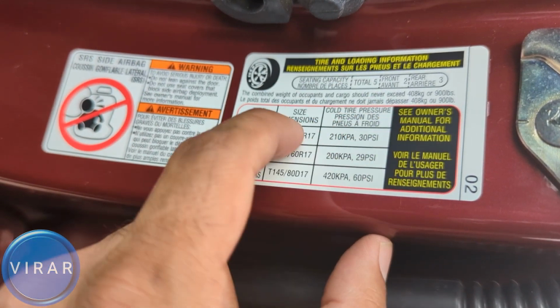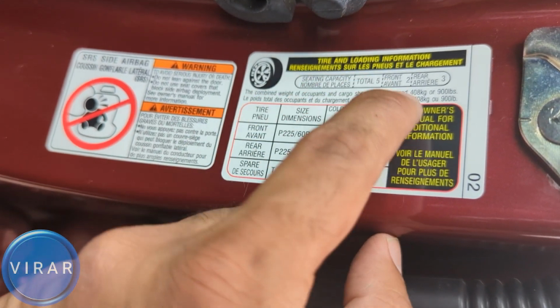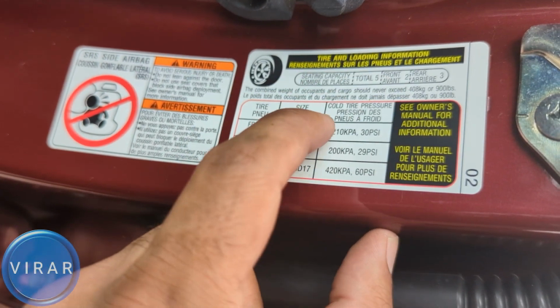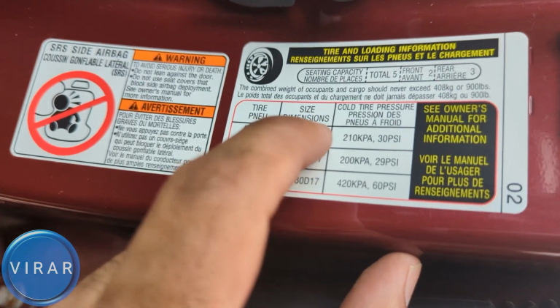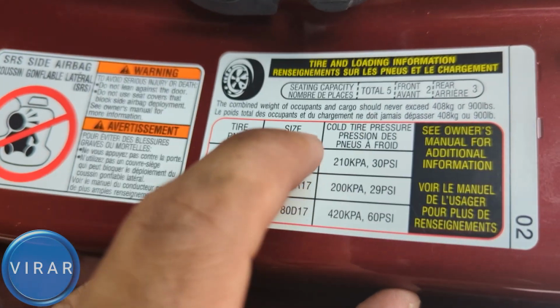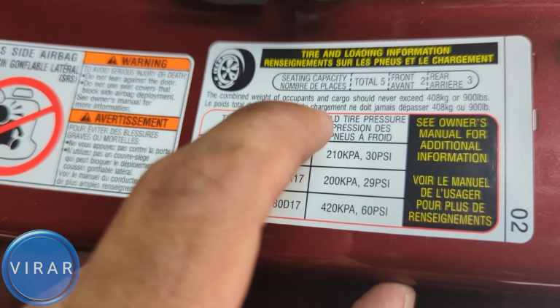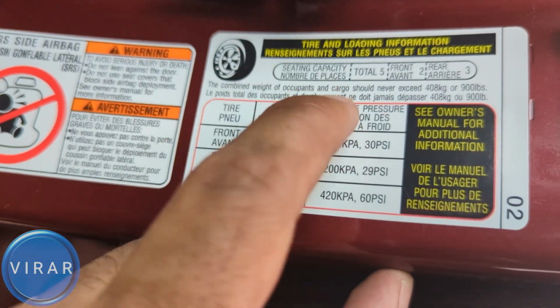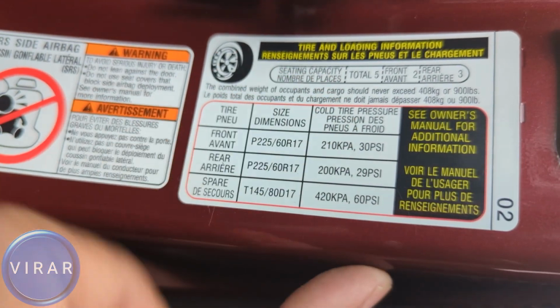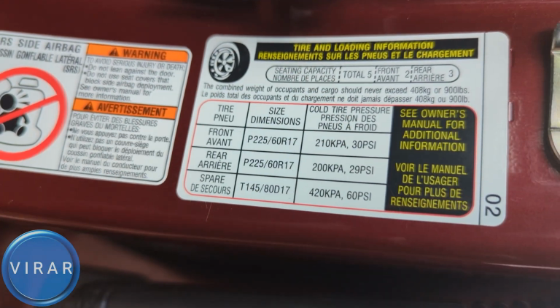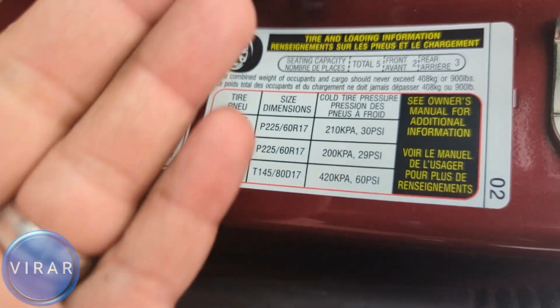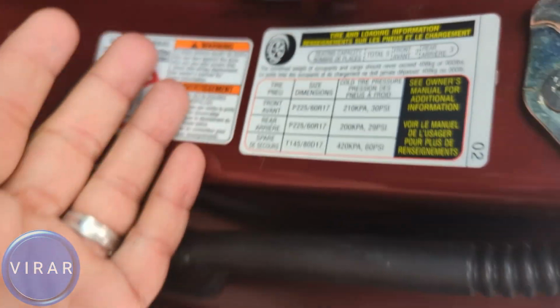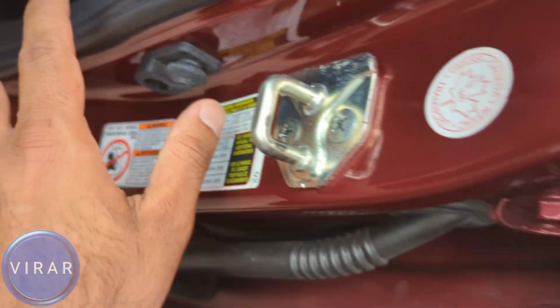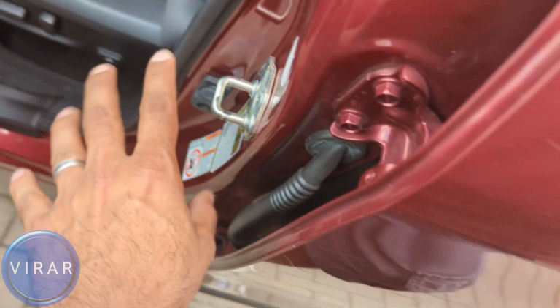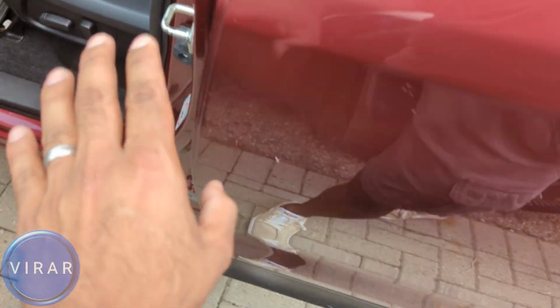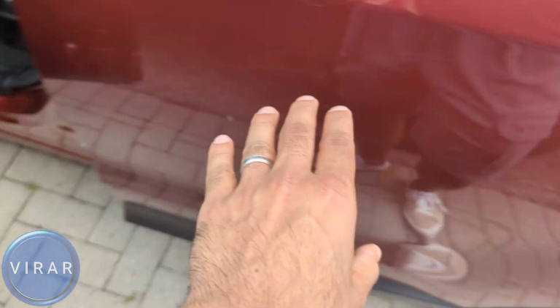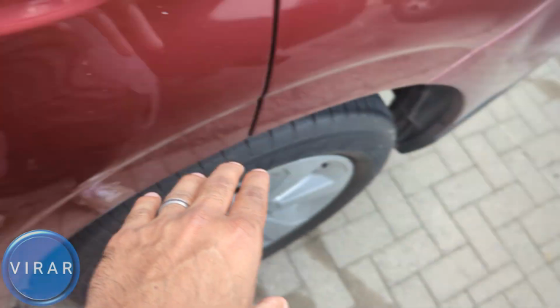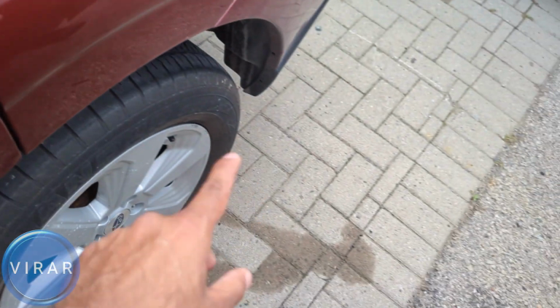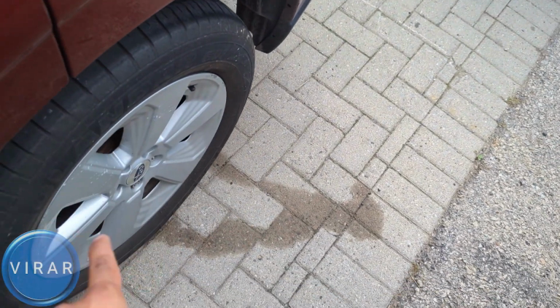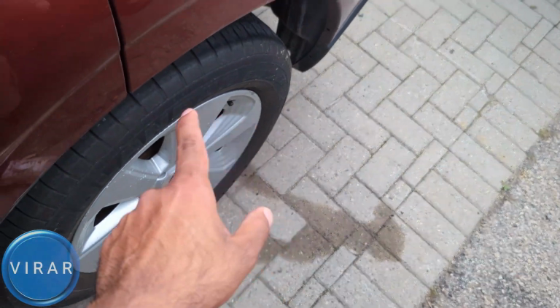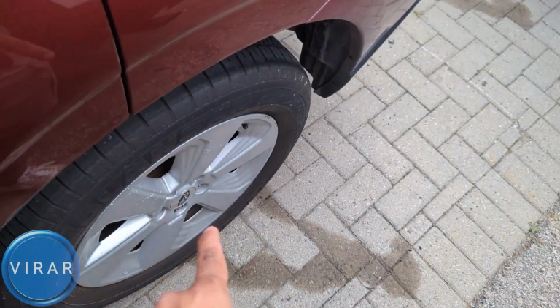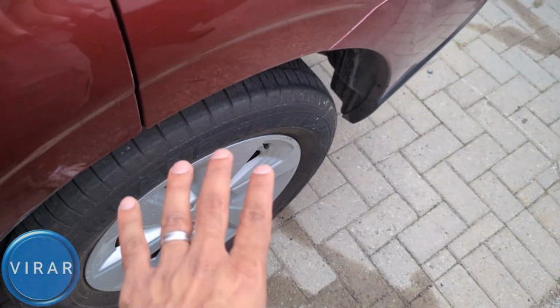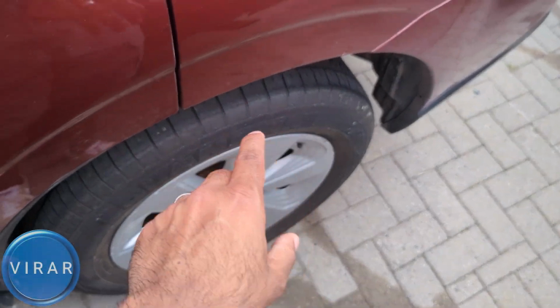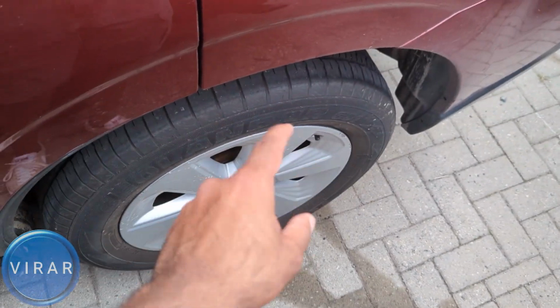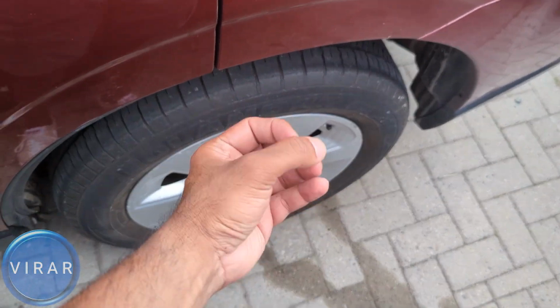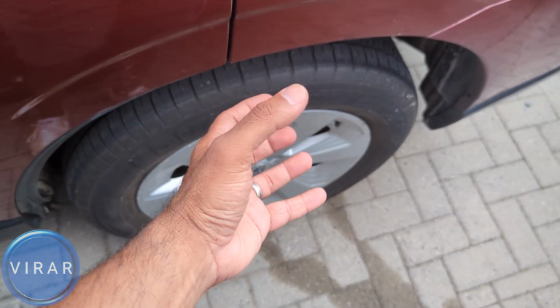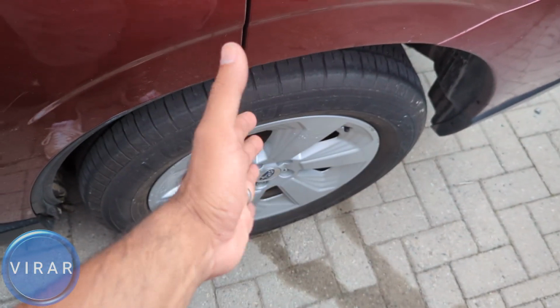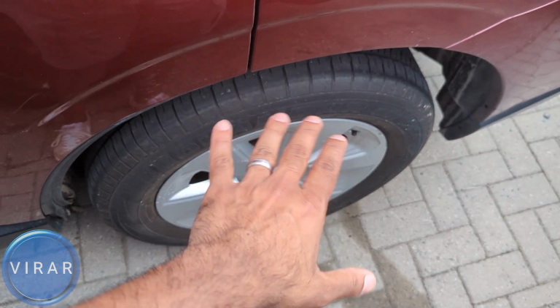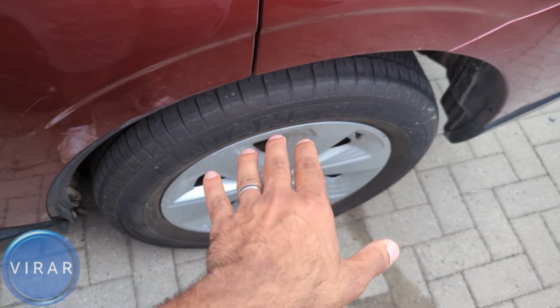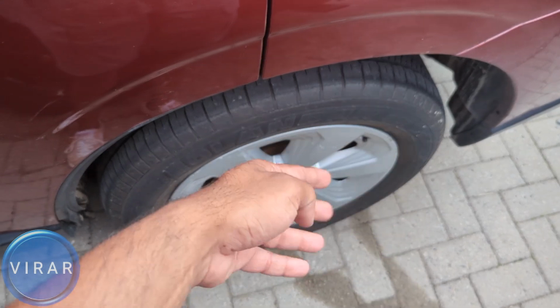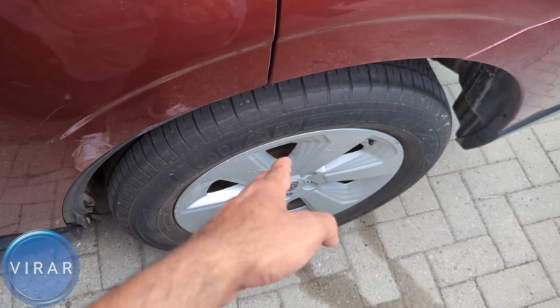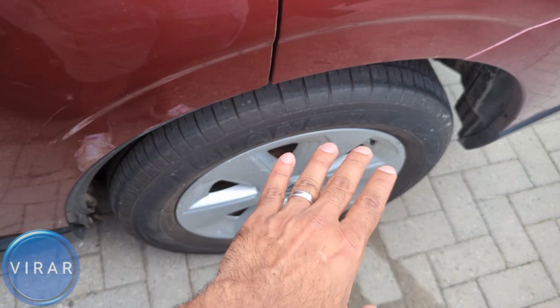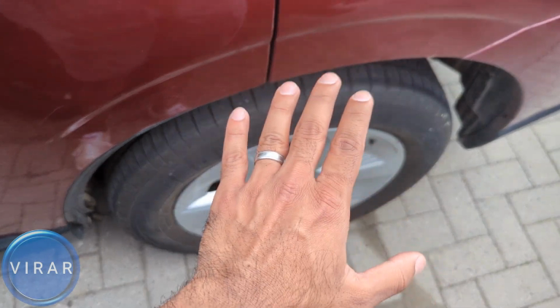Right there it says it should be cold tire pressure. Cold tire pressure means the car has been sitting for at least 3-4 hours before you check the pressure. Because when you drive, the tire rotates, the air inside heats up and that increases the pressure artificially — that will be hot tire pressure, not cold.